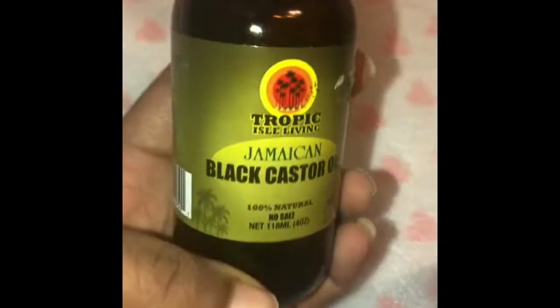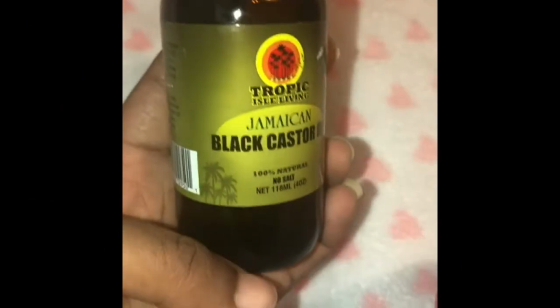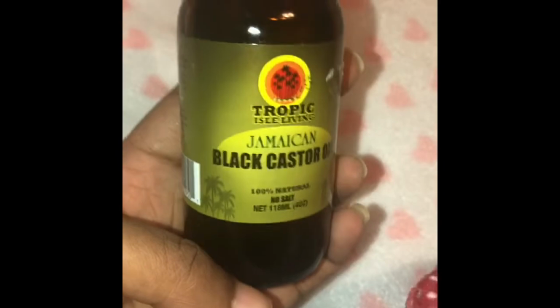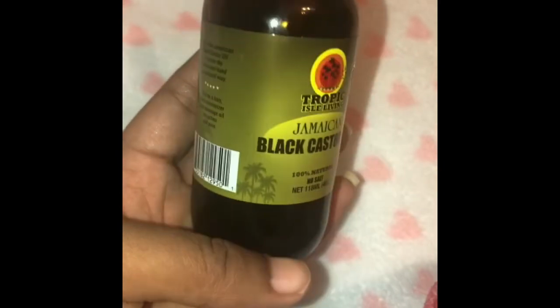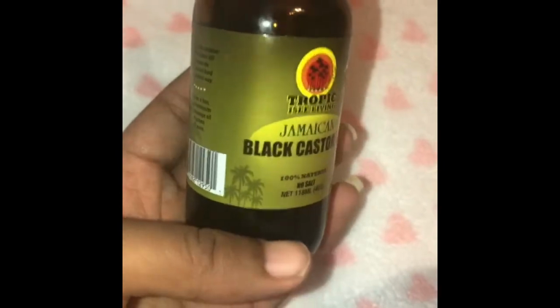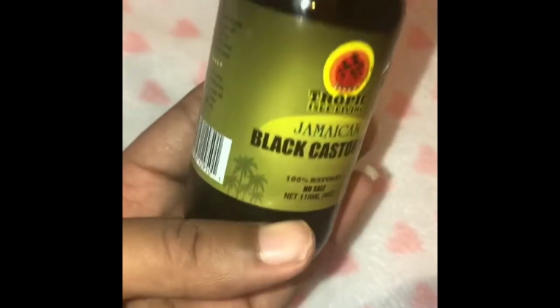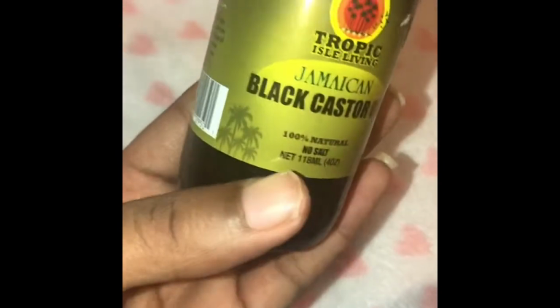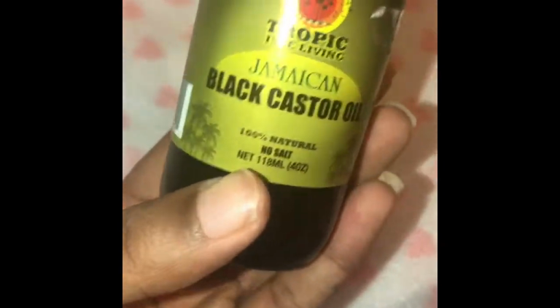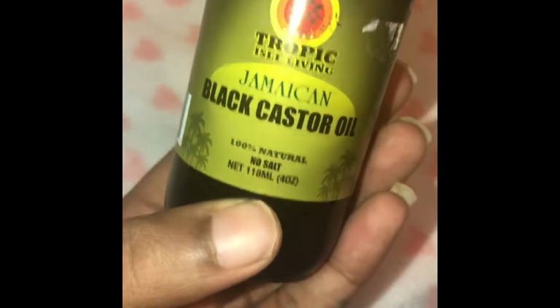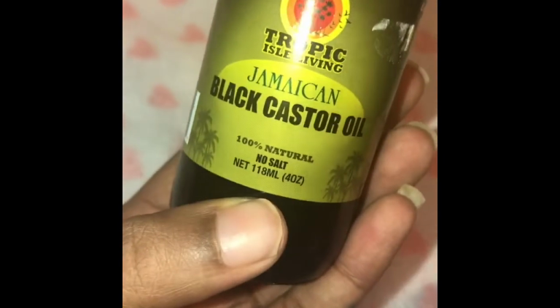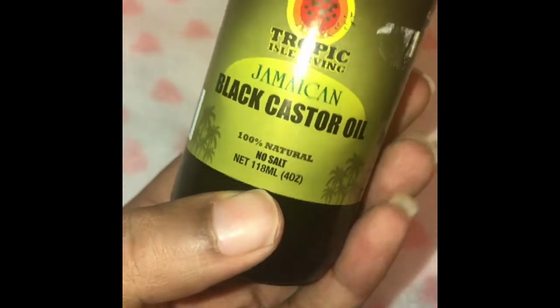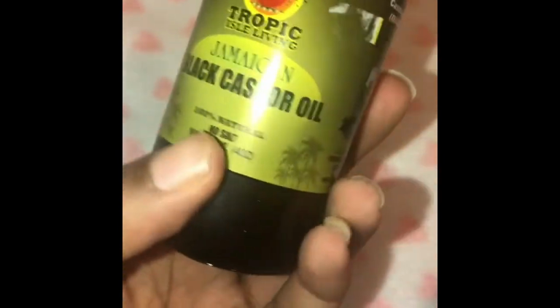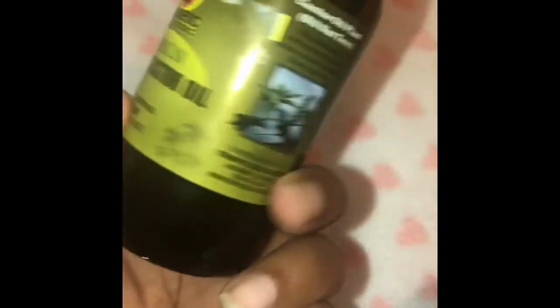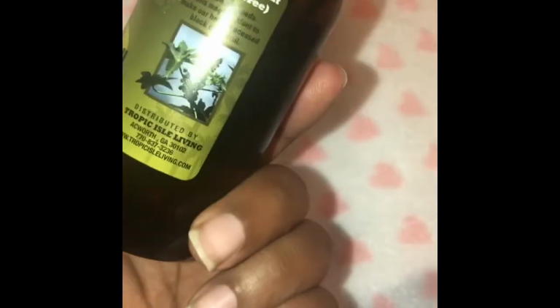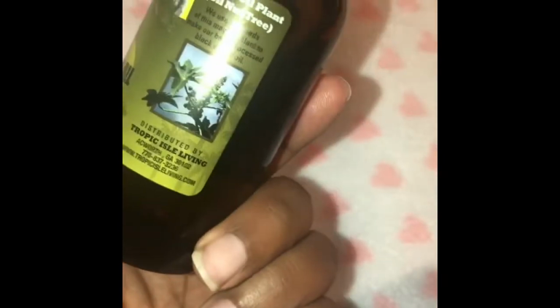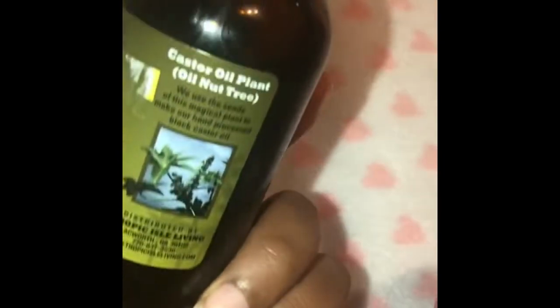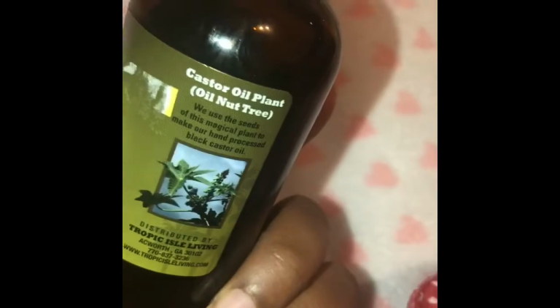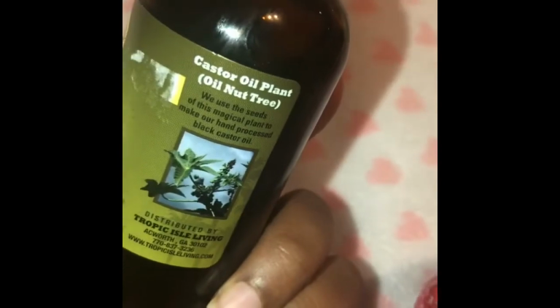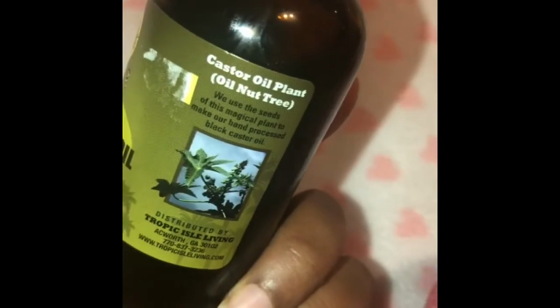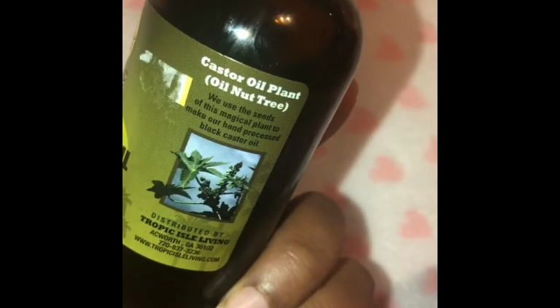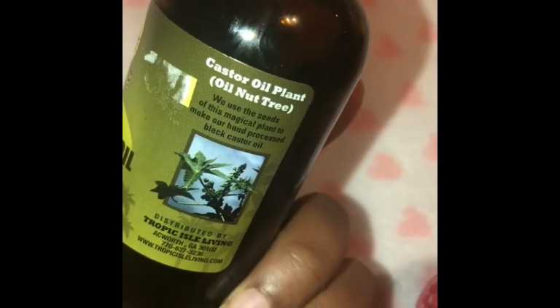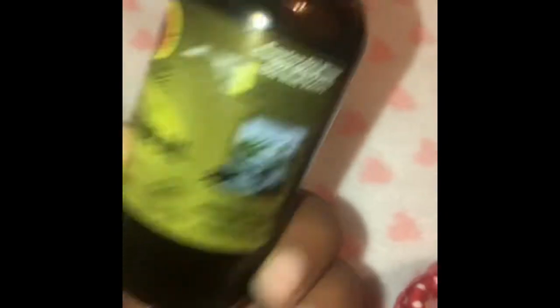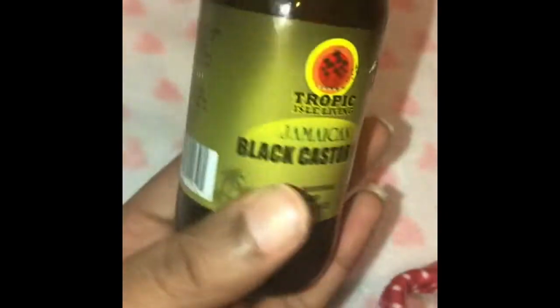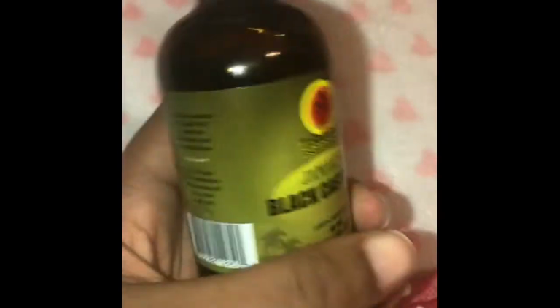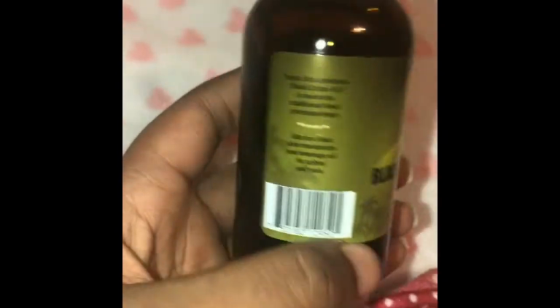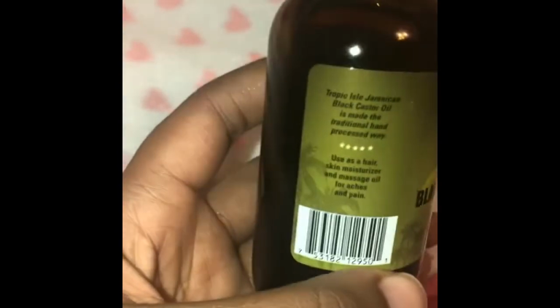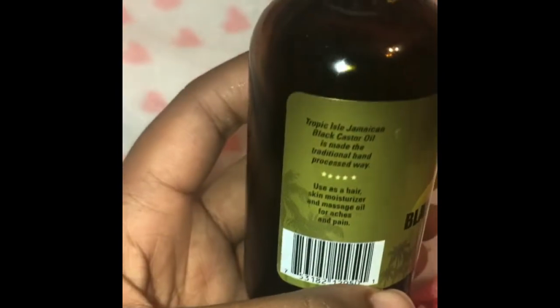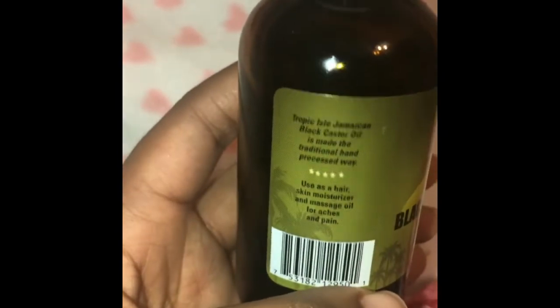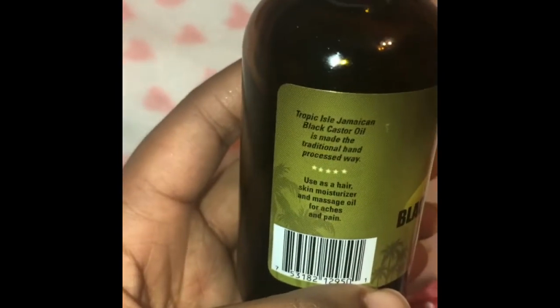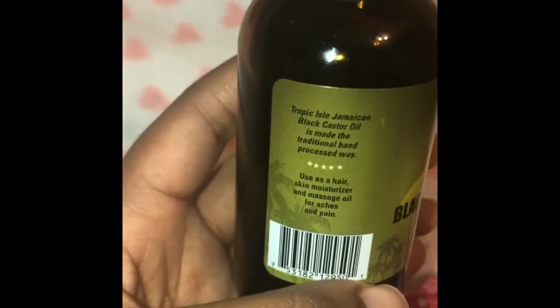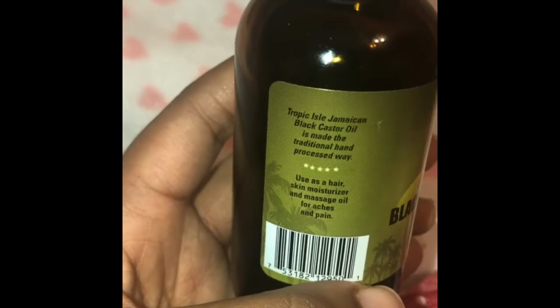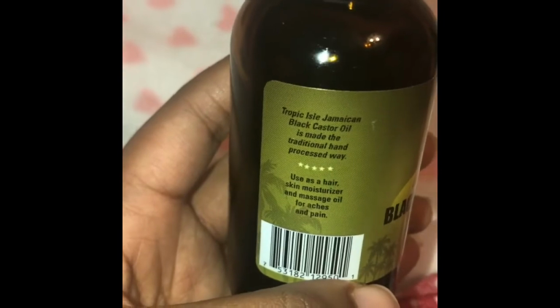I use Black Jamaican Castor Oil. I got this from my local beauty supply store — it was only $6.99. It's very good for hair growth.